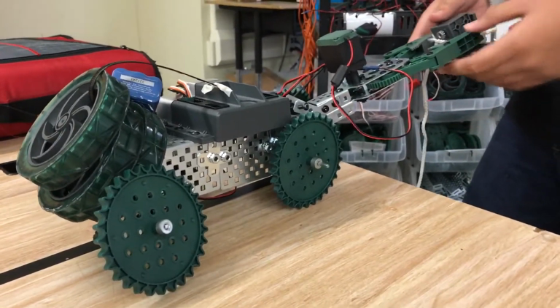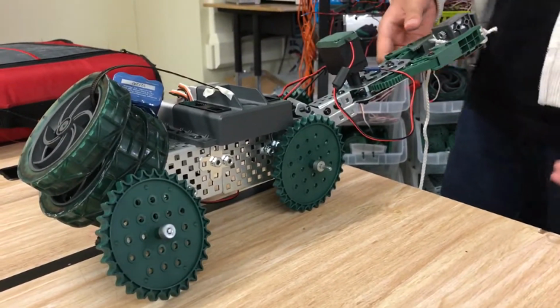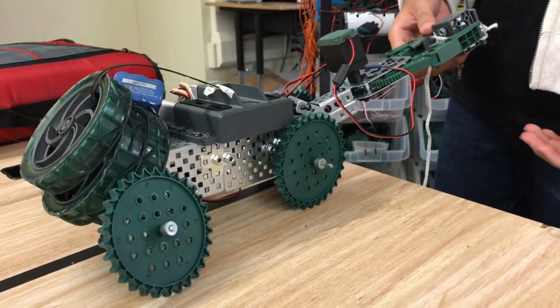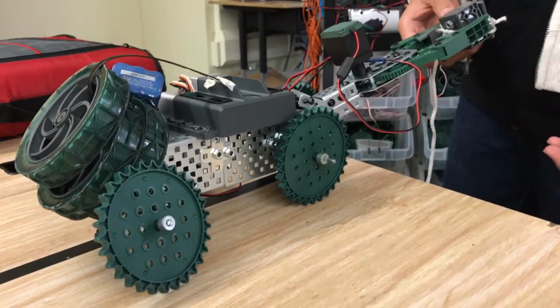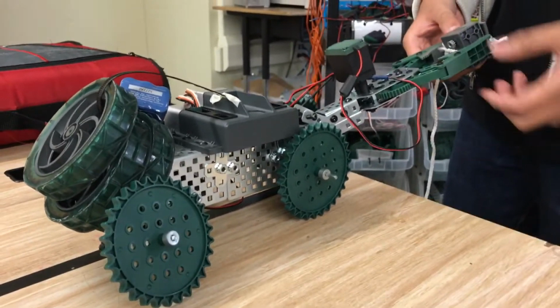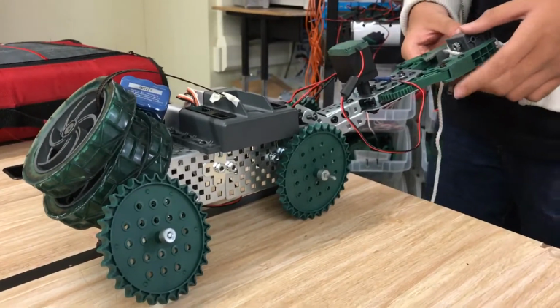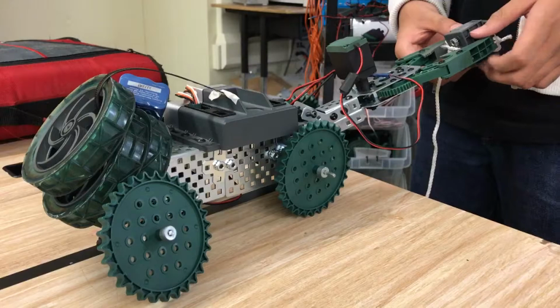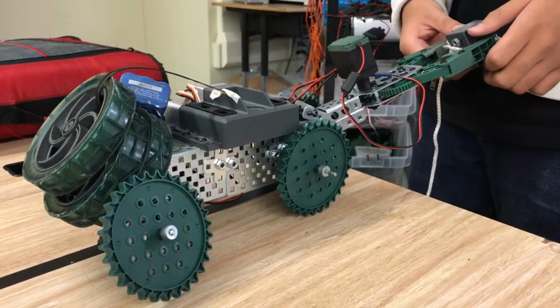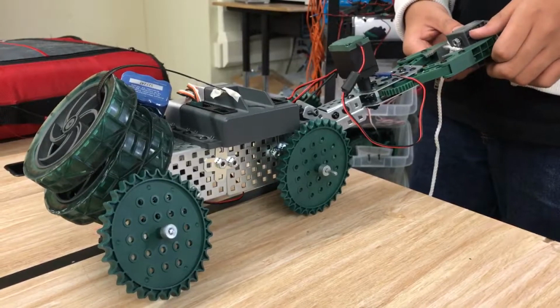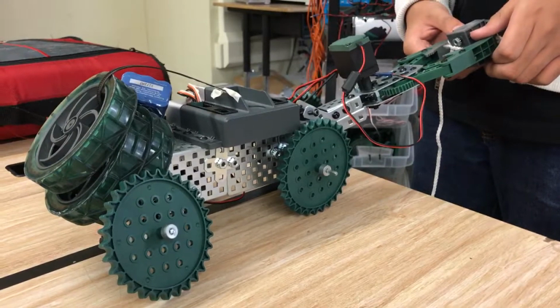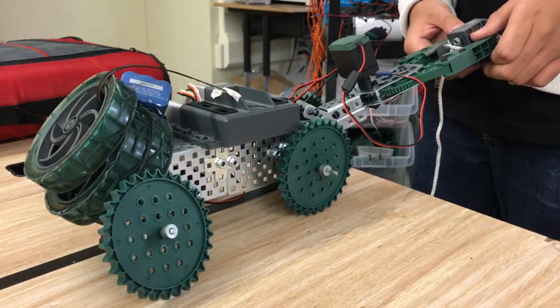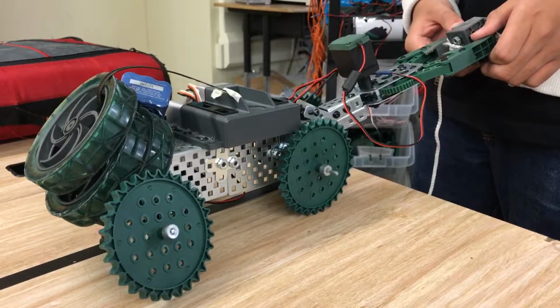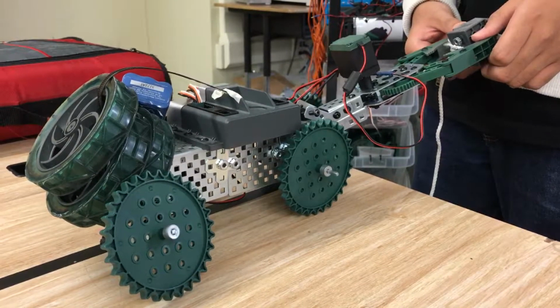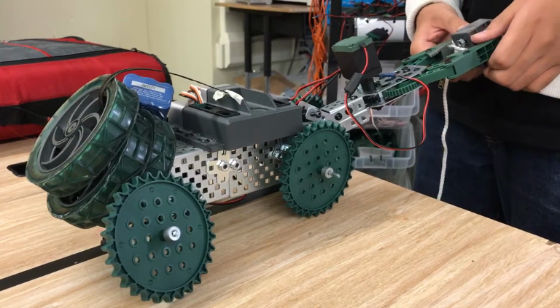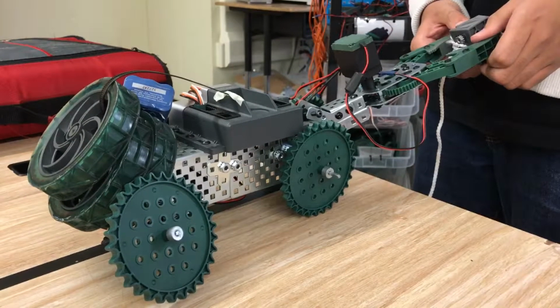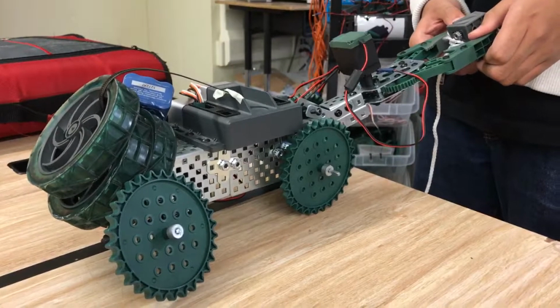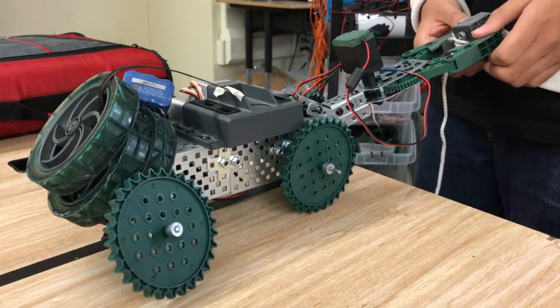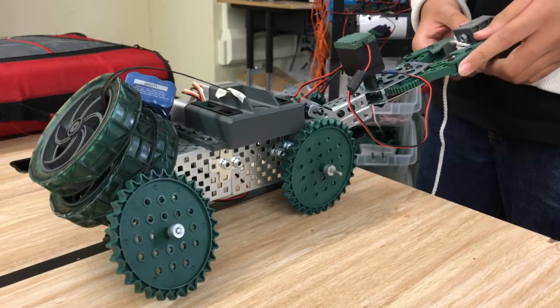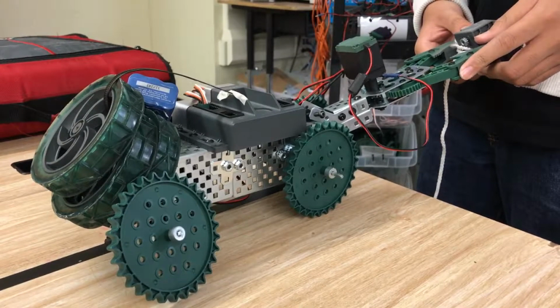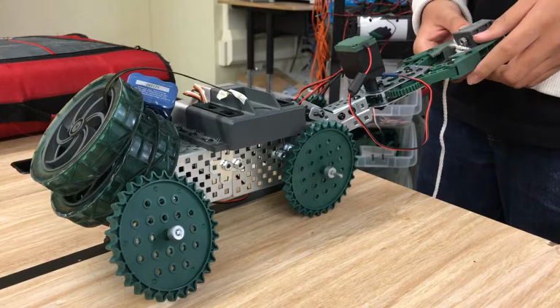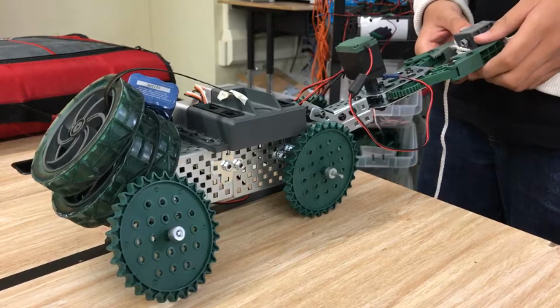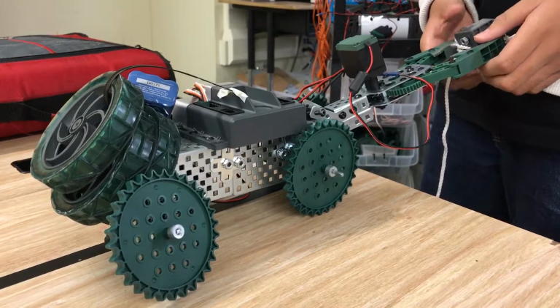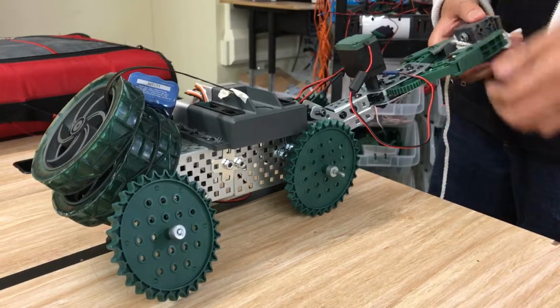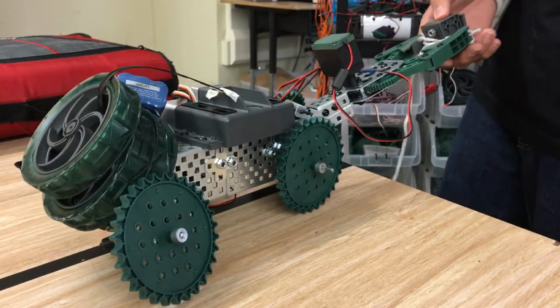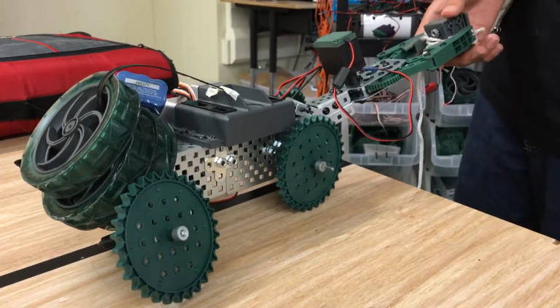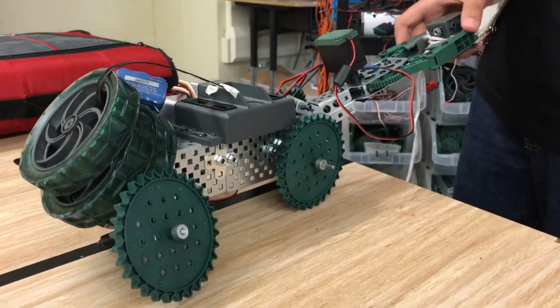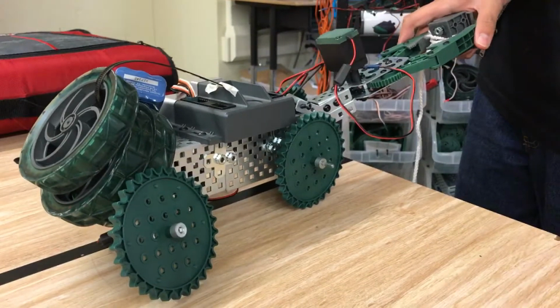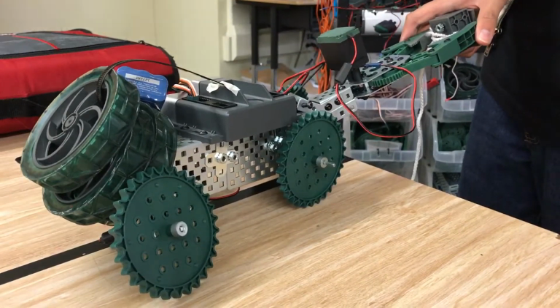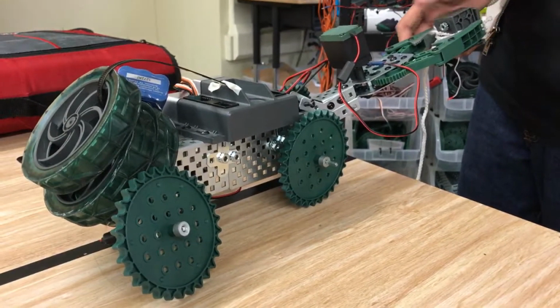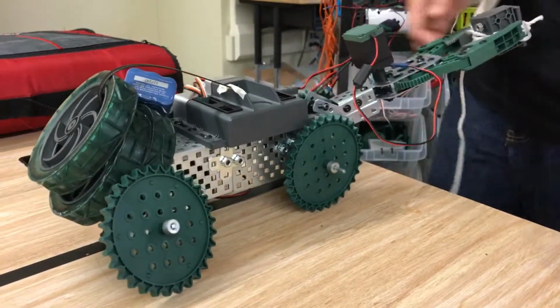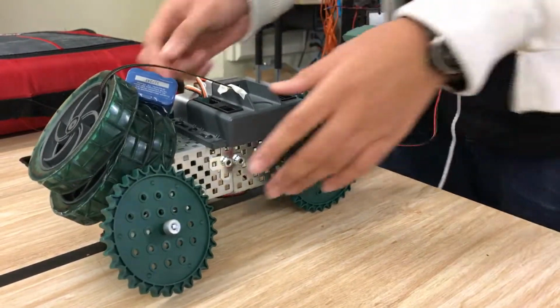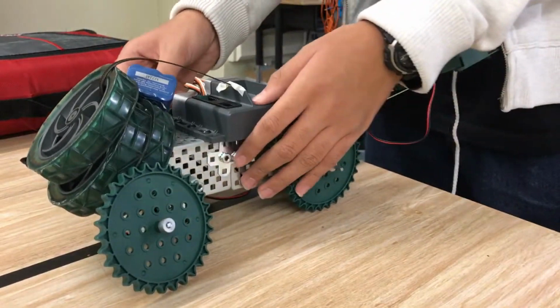How is it sensing the line? It's timed — it's a timer. It needs to sense the line; it's part of the challenge. Let's record it doing its thing though, just in case we never get that part done.